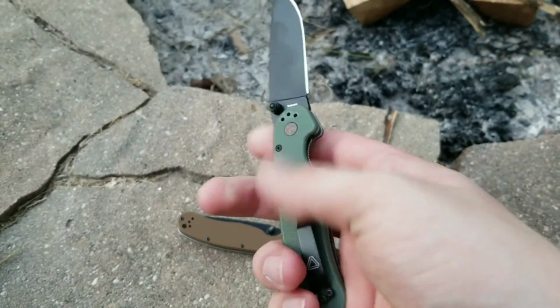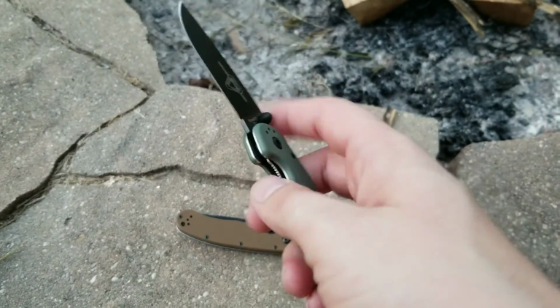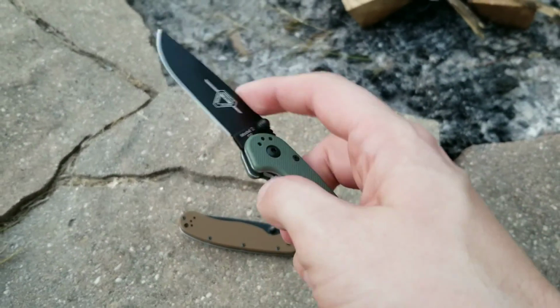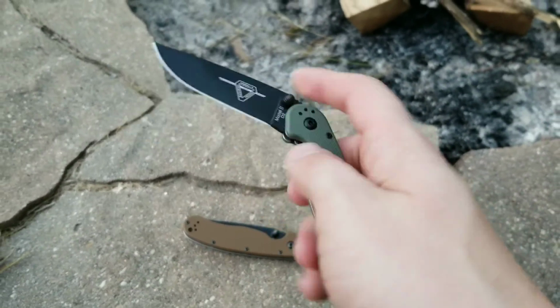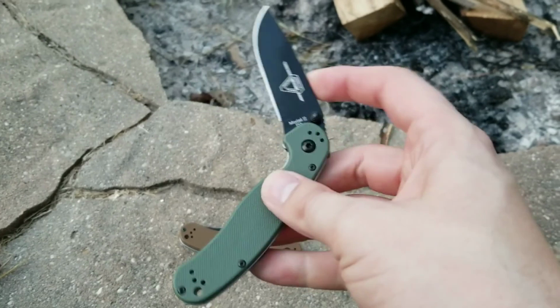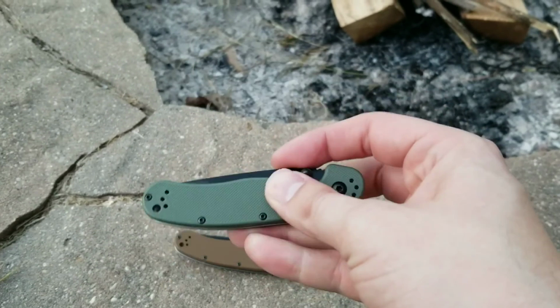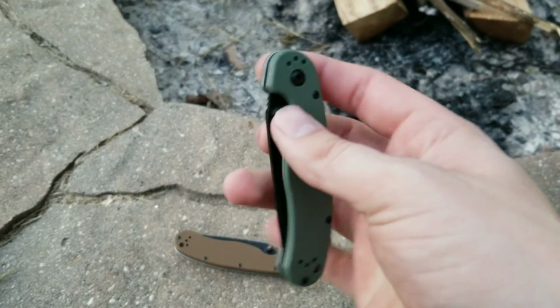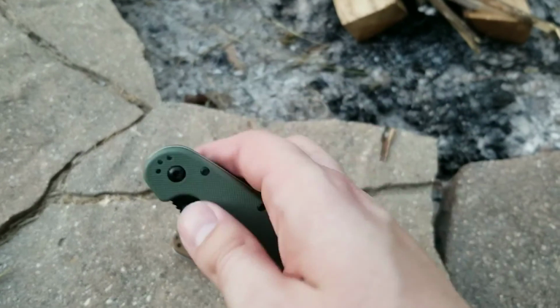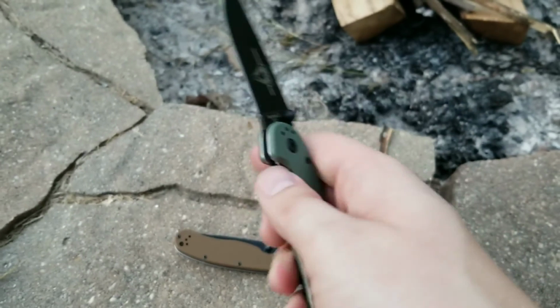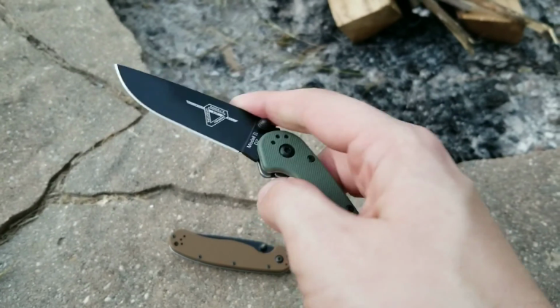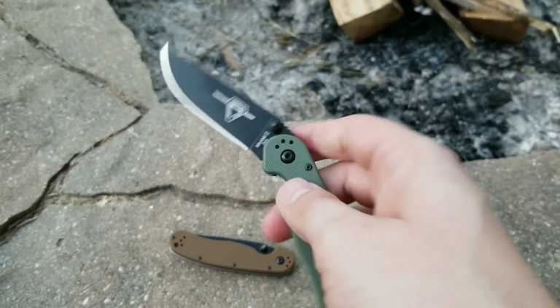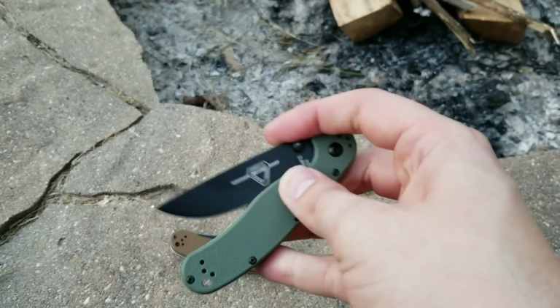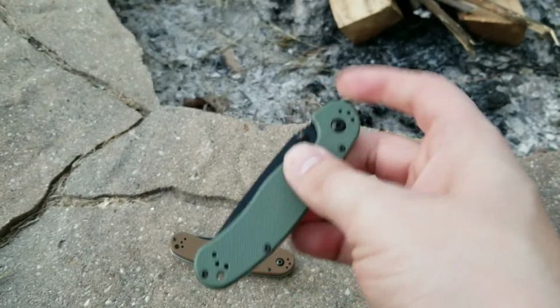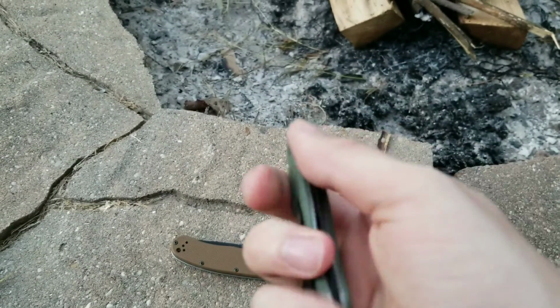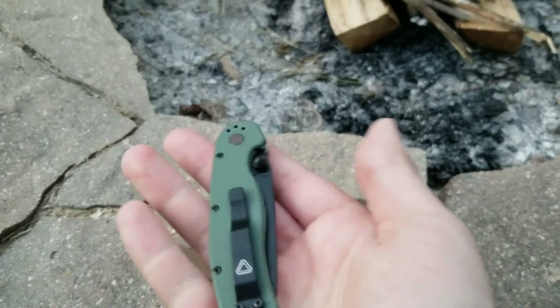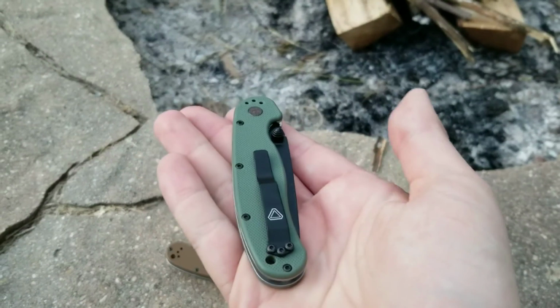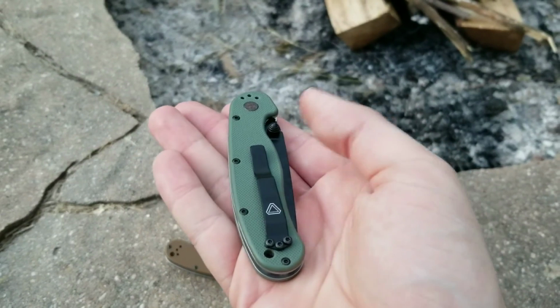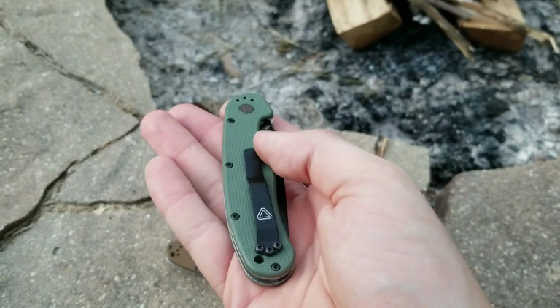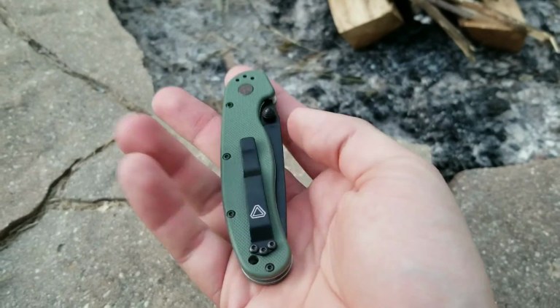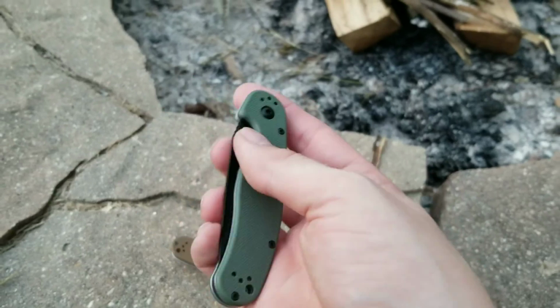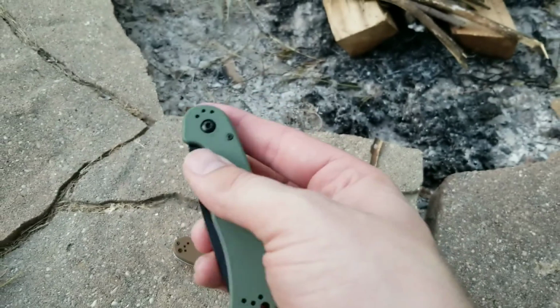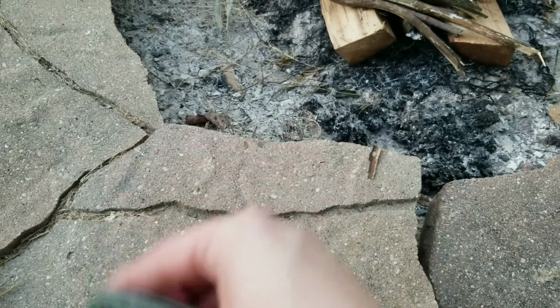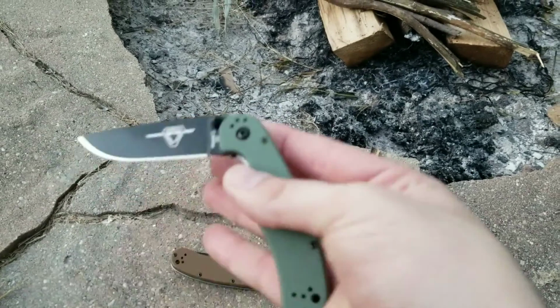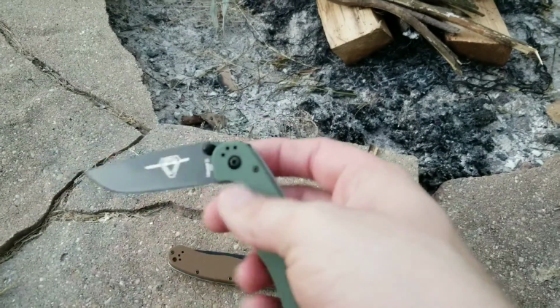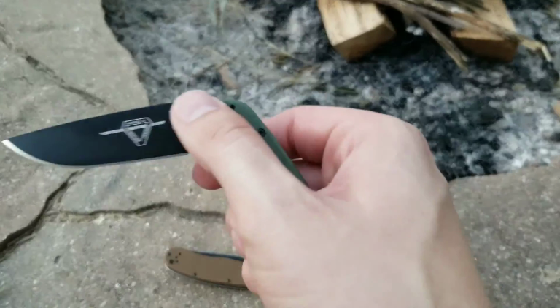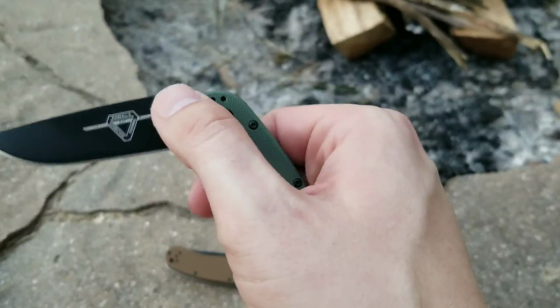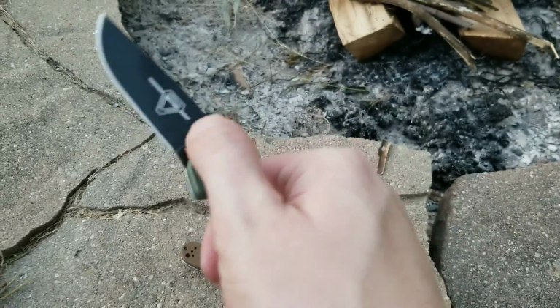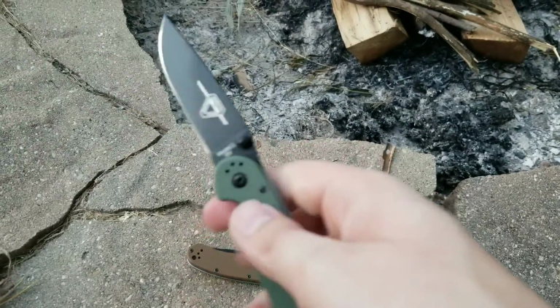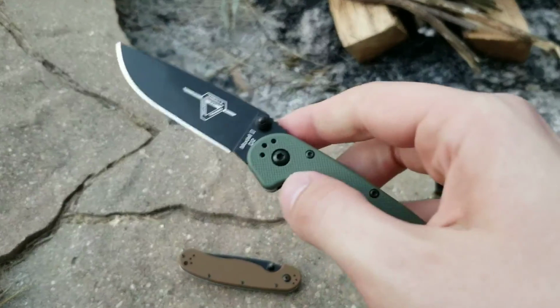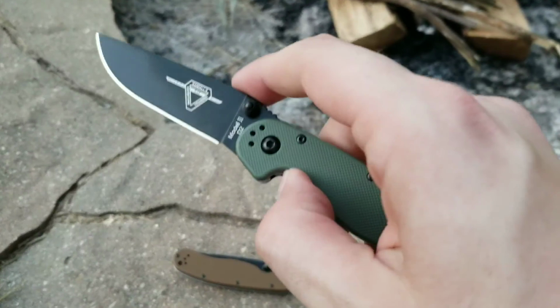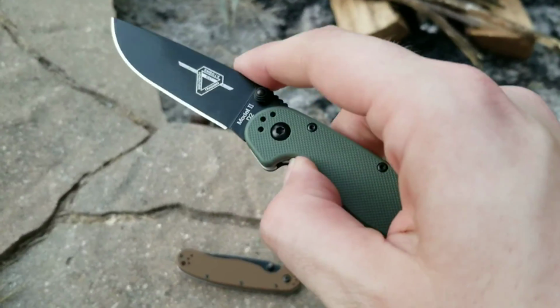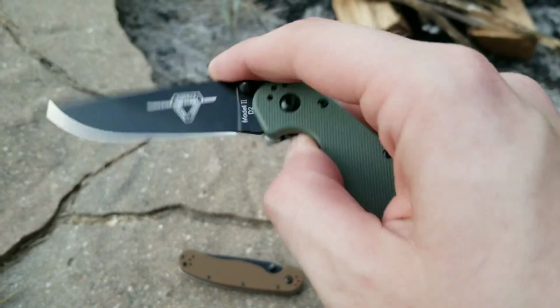Weight on these things is right over 3 ounces — between 3 and 4 ounces. They're not super hefty knives, but they're also not flyweight knives either. They do have a little heft to them.